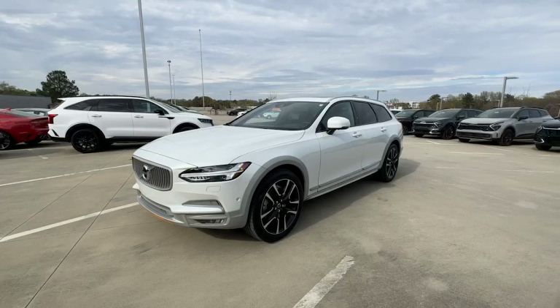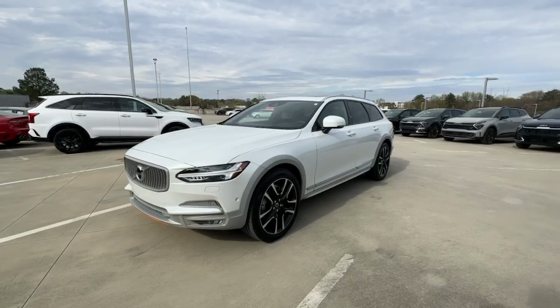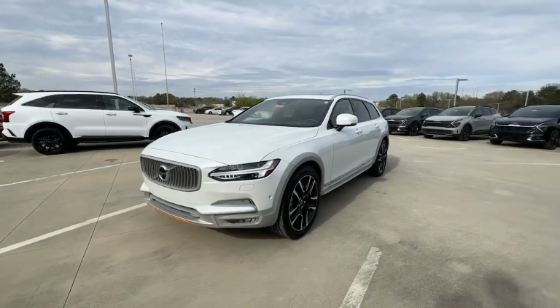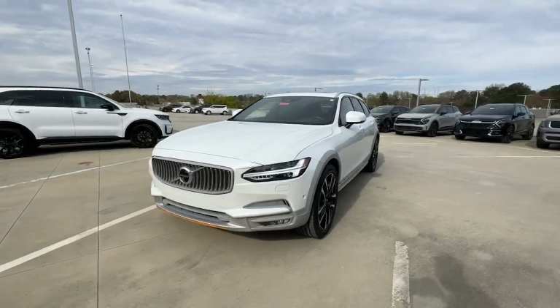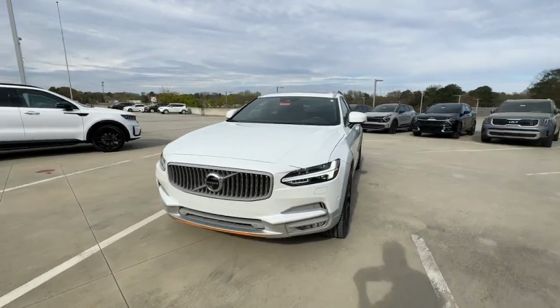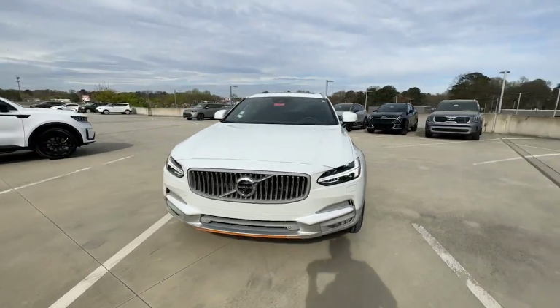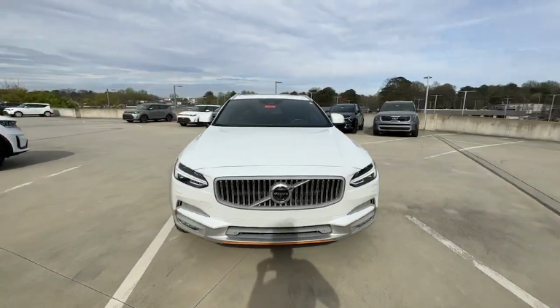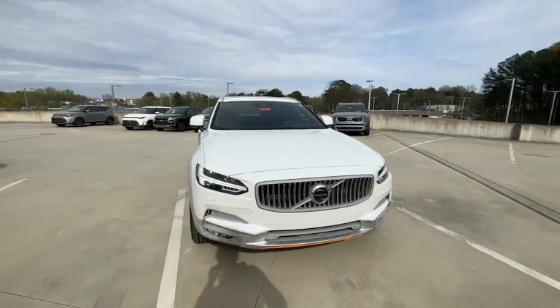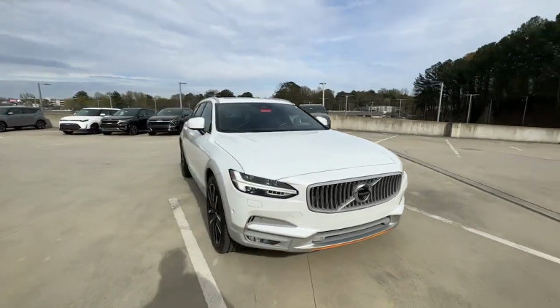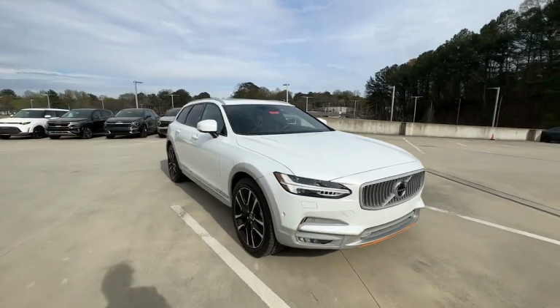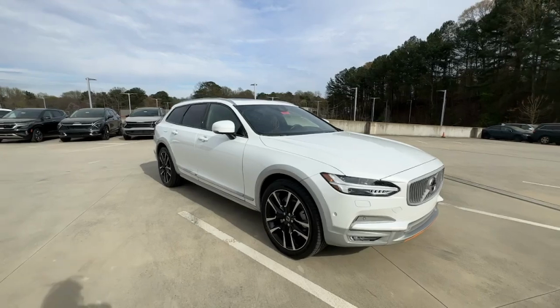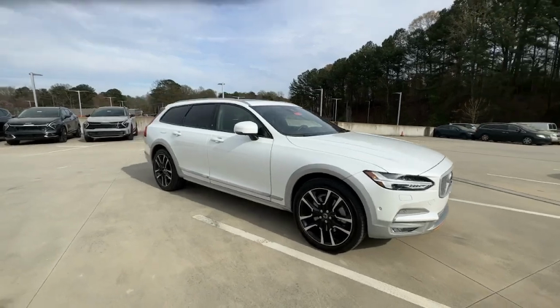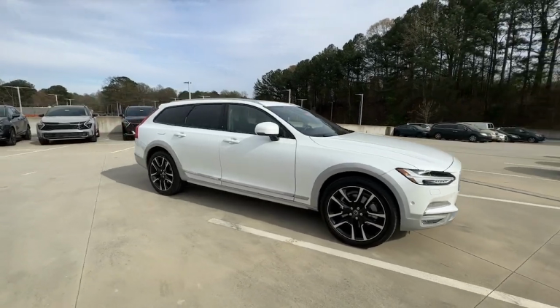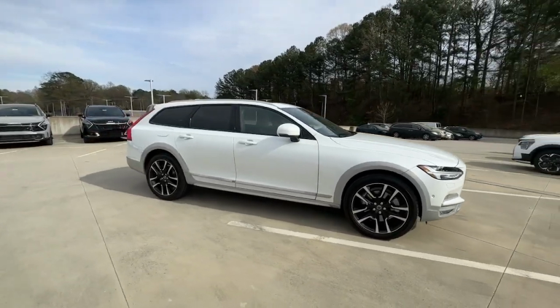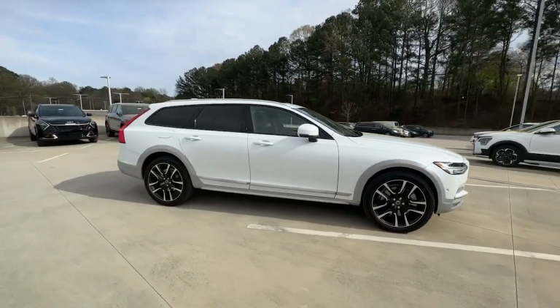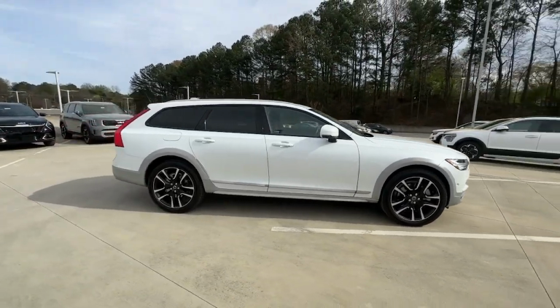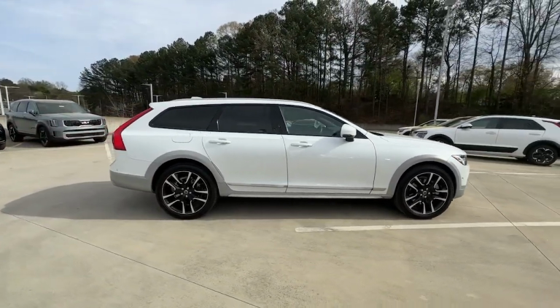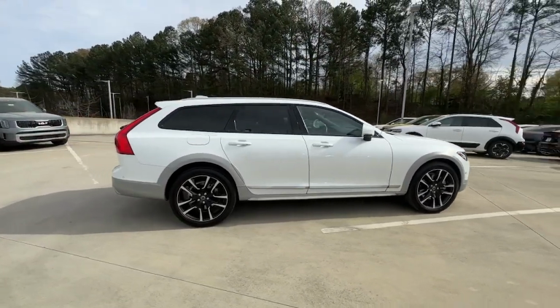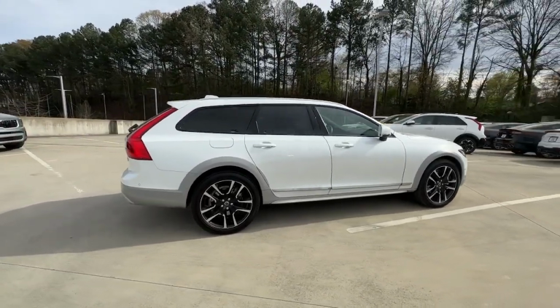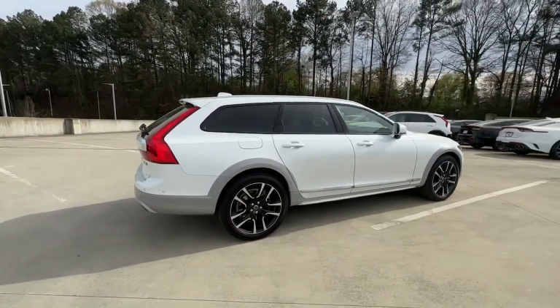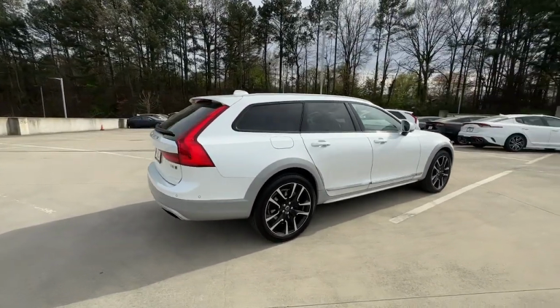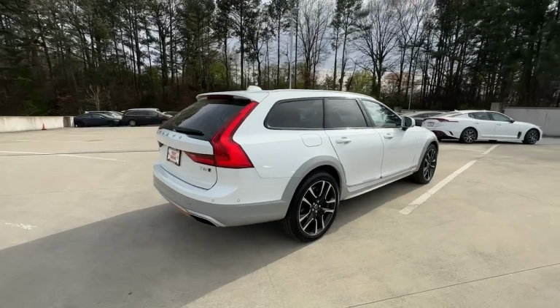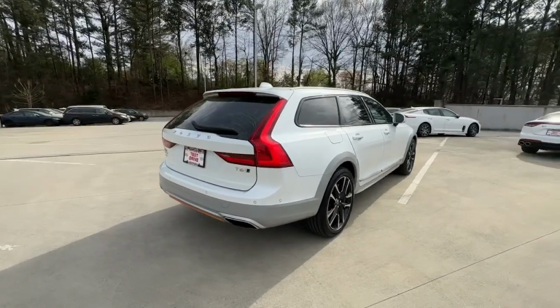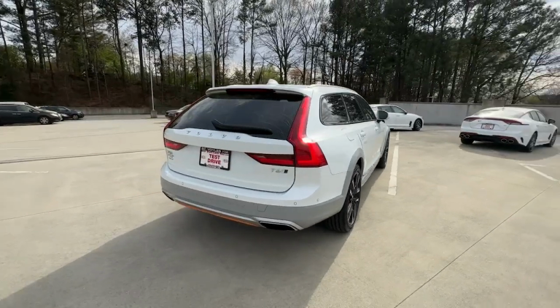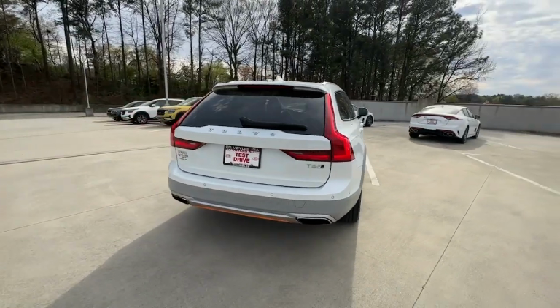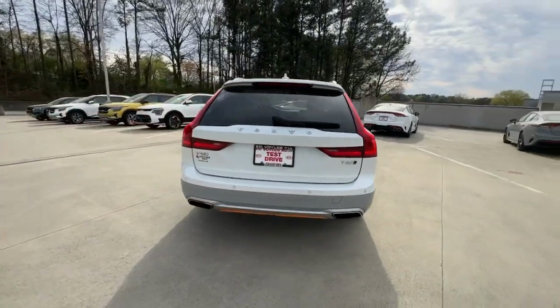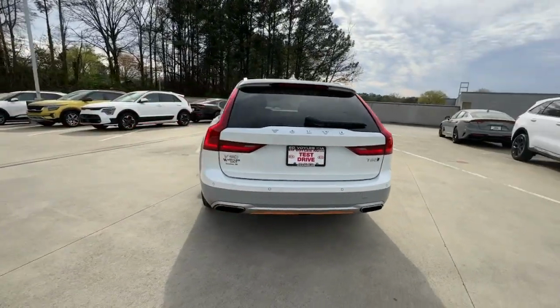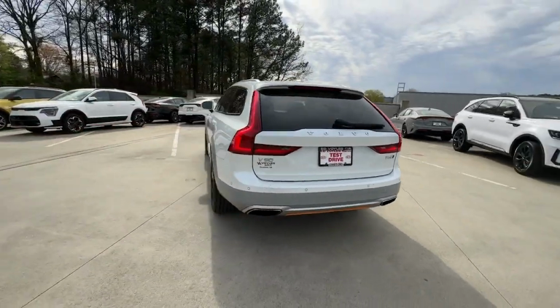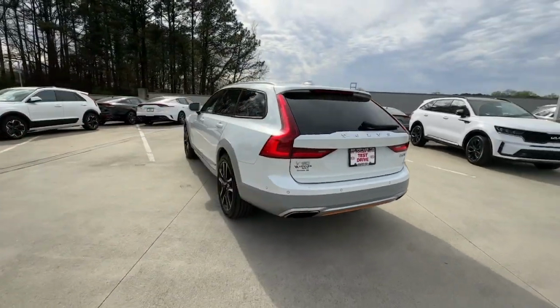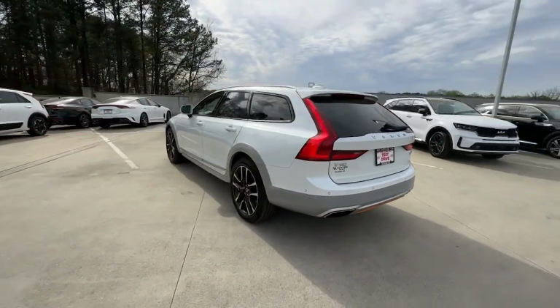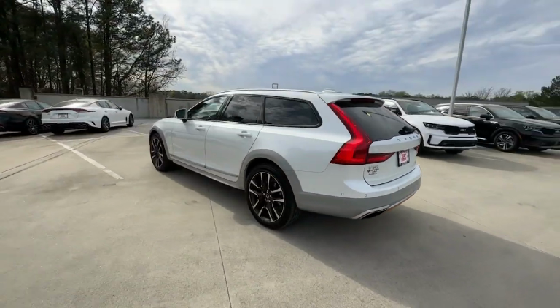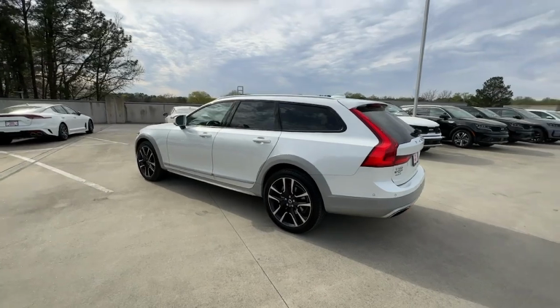Get into the 2019 Volvo V90 CC. This vehicle is an outstanding buy with fewer than 30,000 miles on the odometer. This deluxe V90 Cross Country delivers premium luxury and industry-leading security.